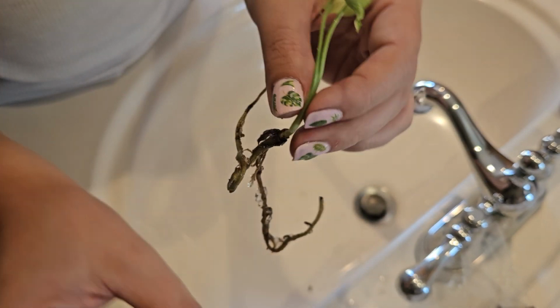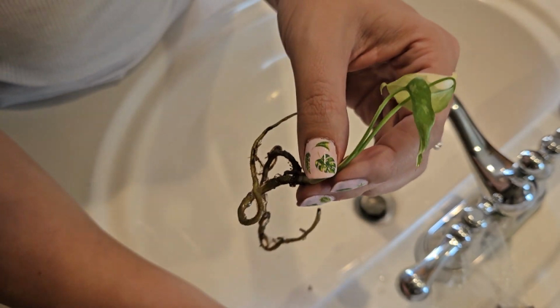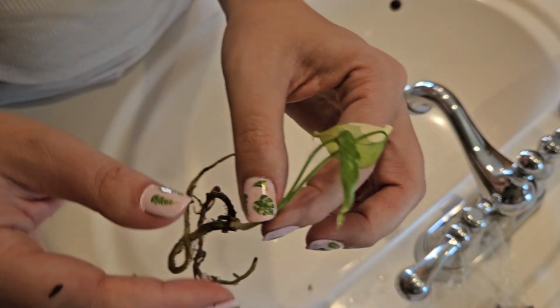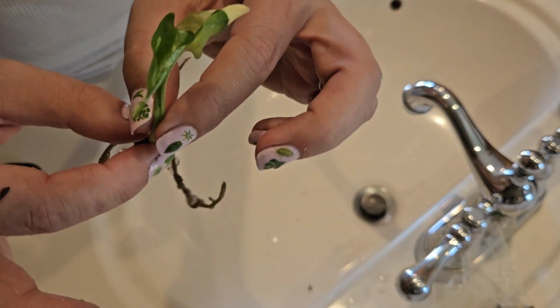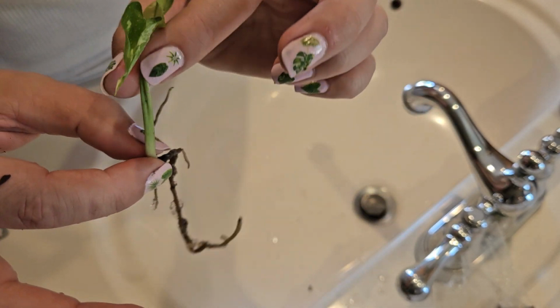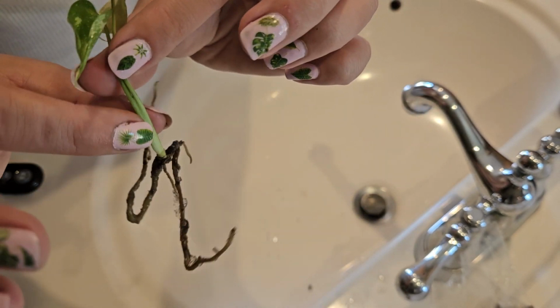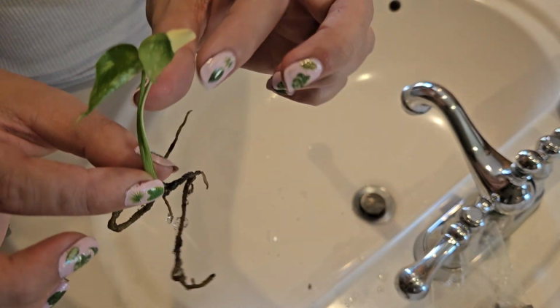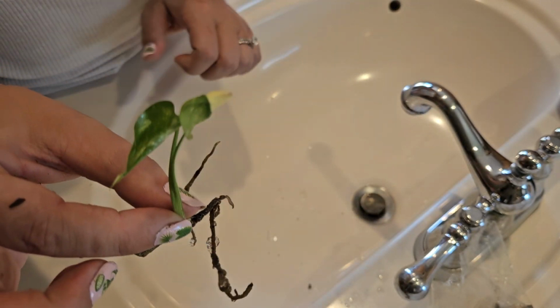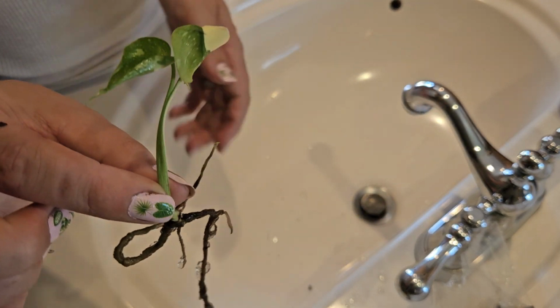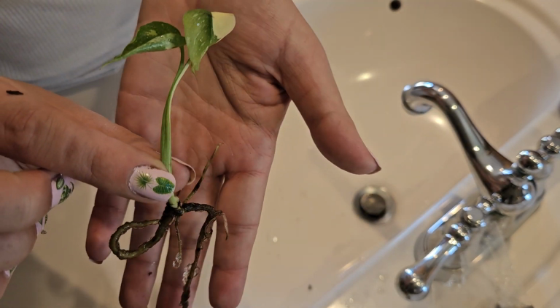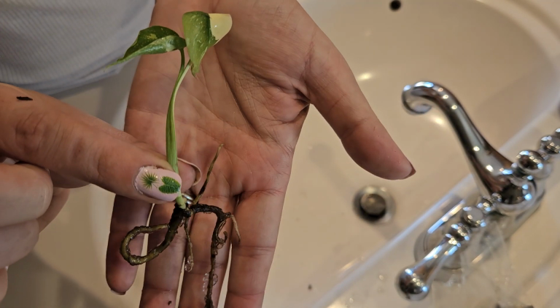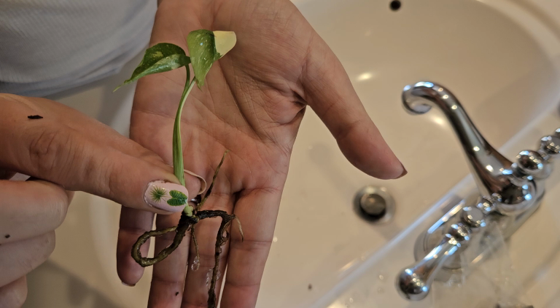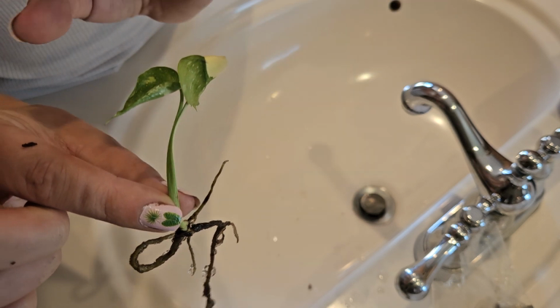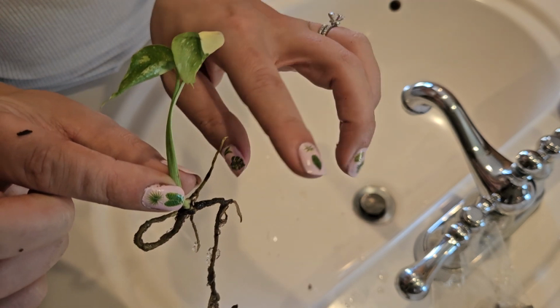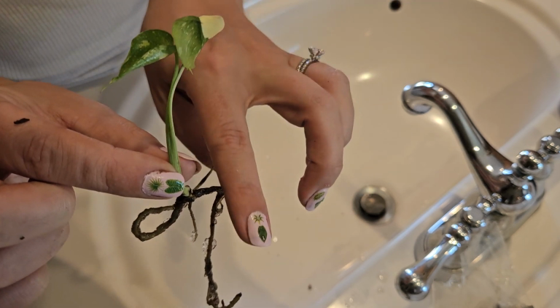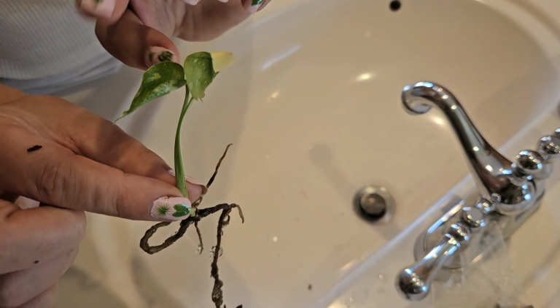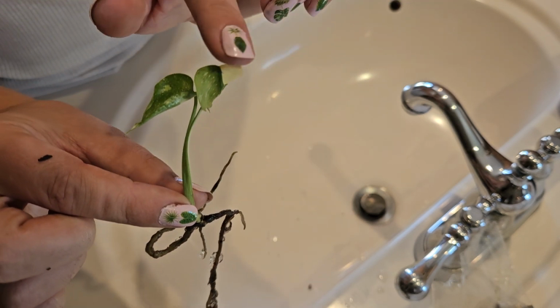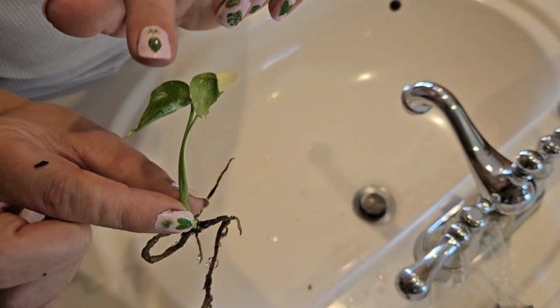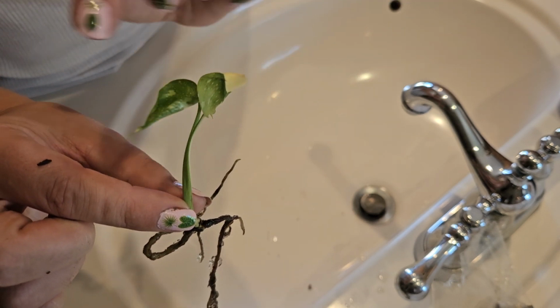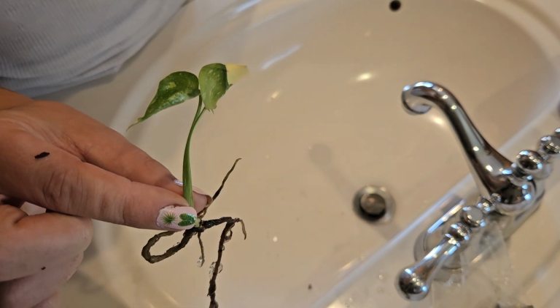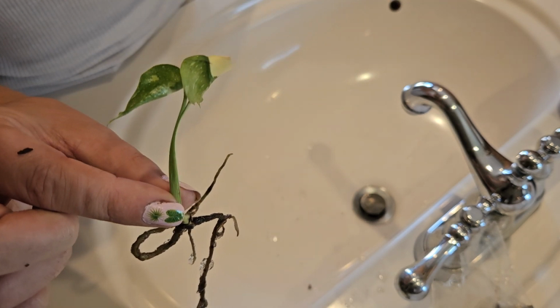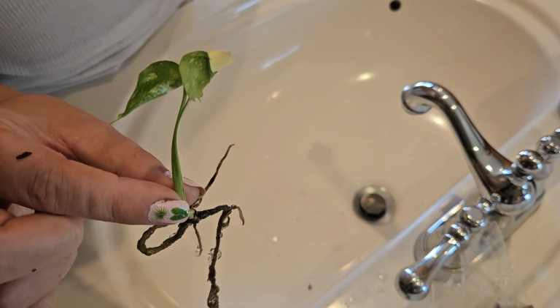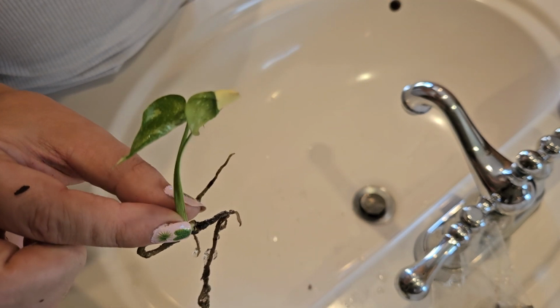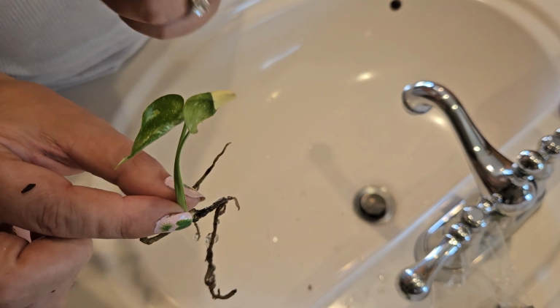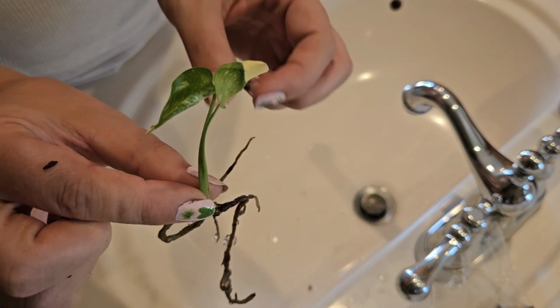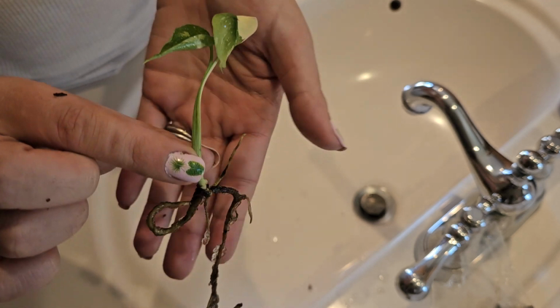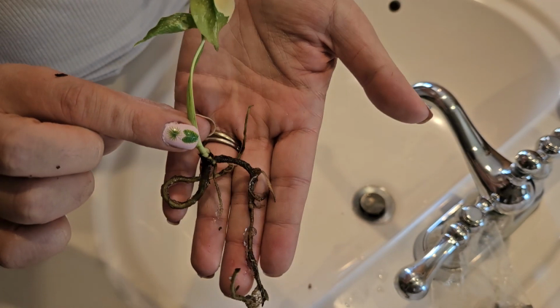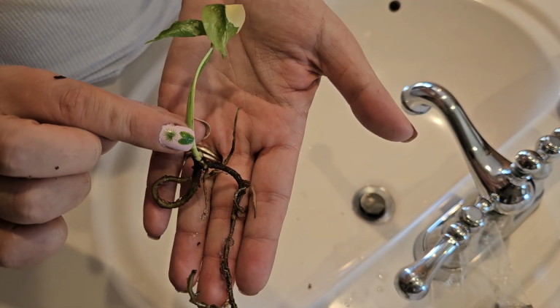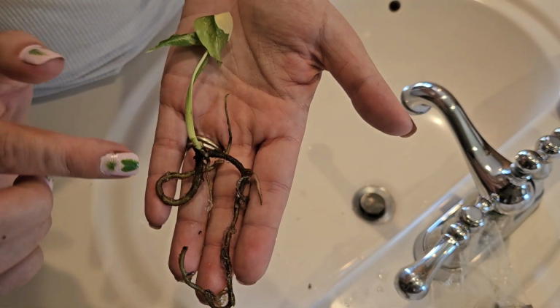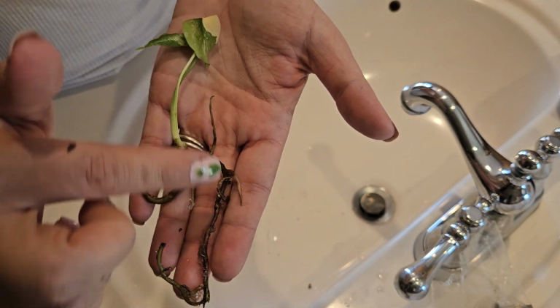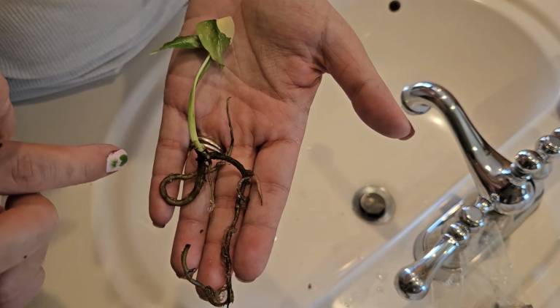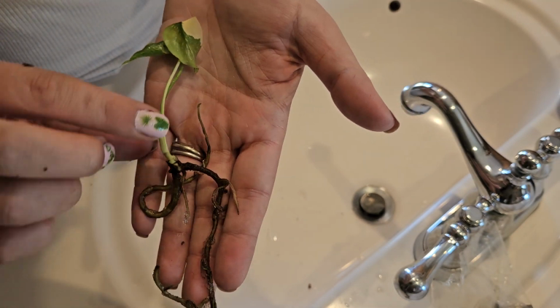You want to pull off any of the lower leaves. It doesn't really matter the plant to us — we always remove everything but the two top leaves. It's just where we see the best success, because you don't want the plant worrying about any of those lower leaves.